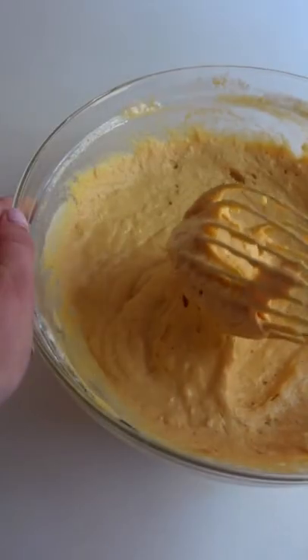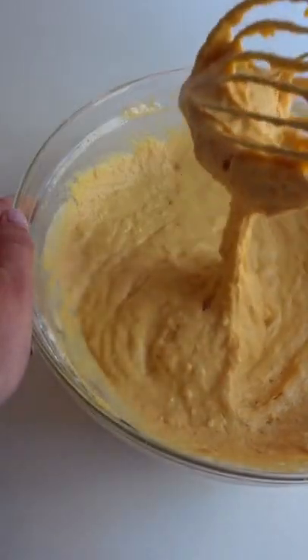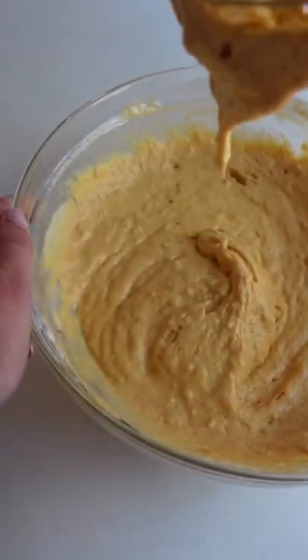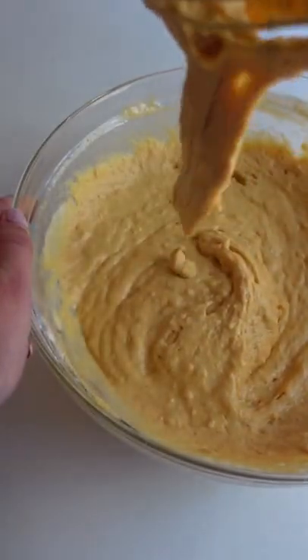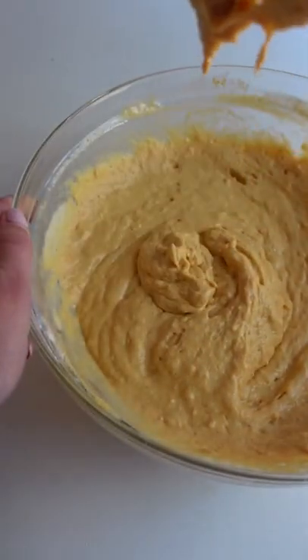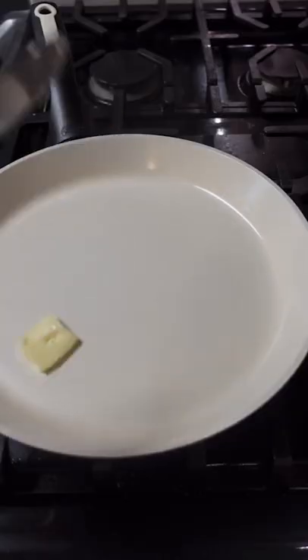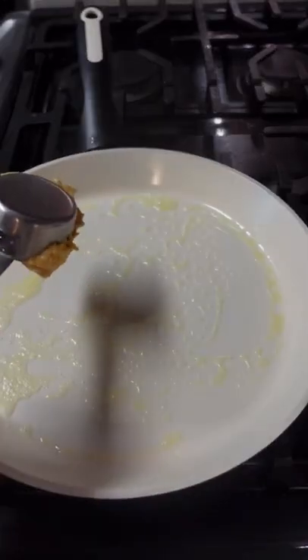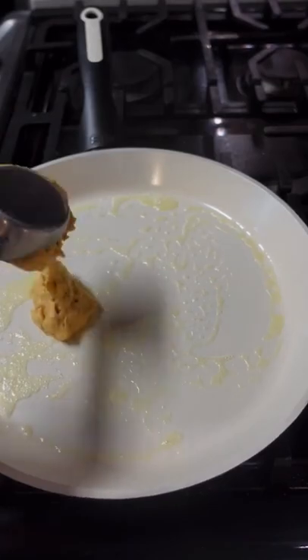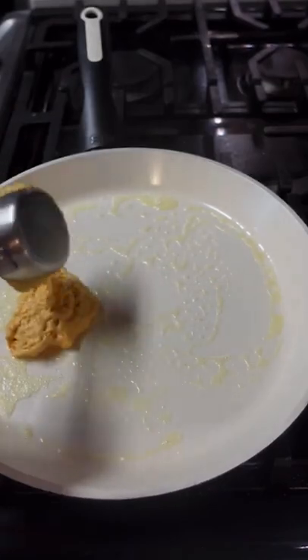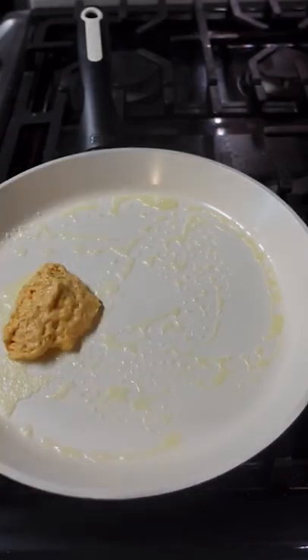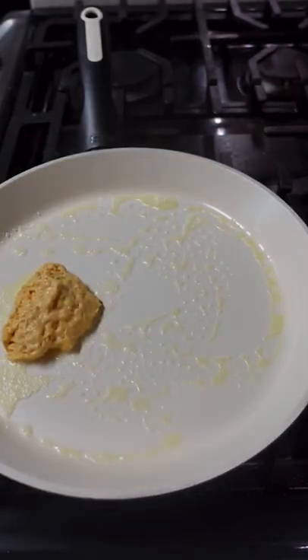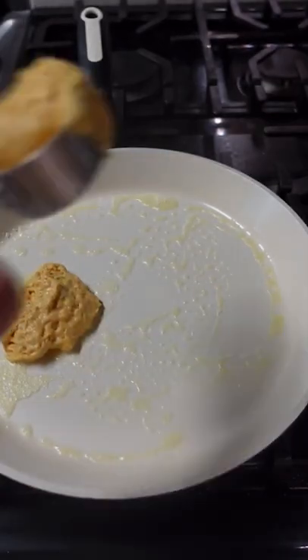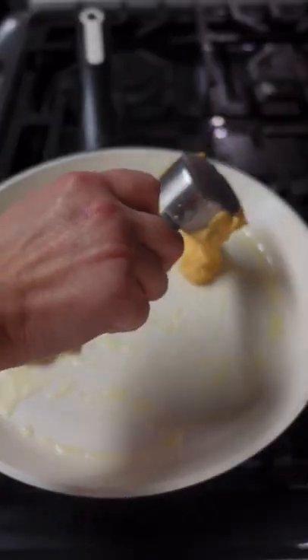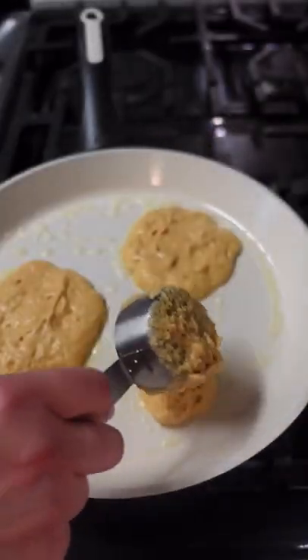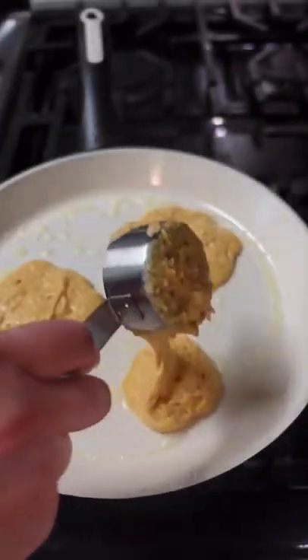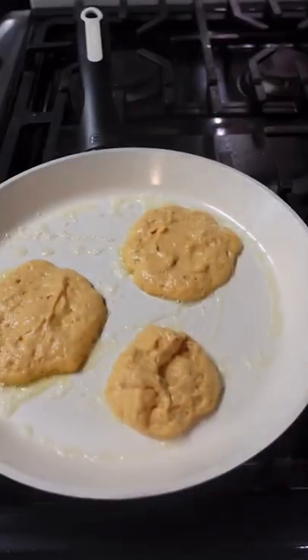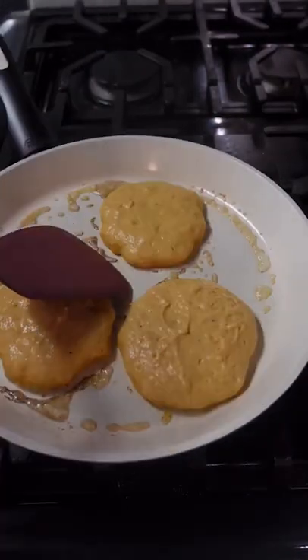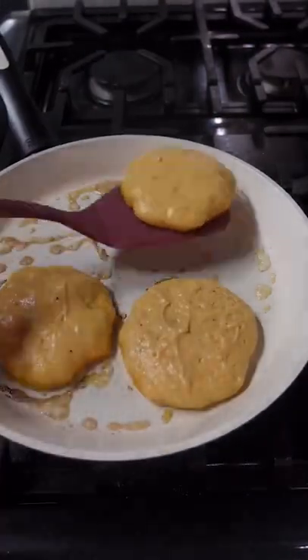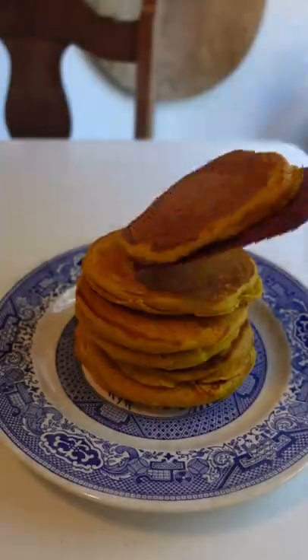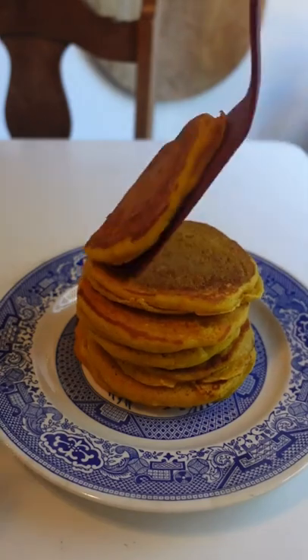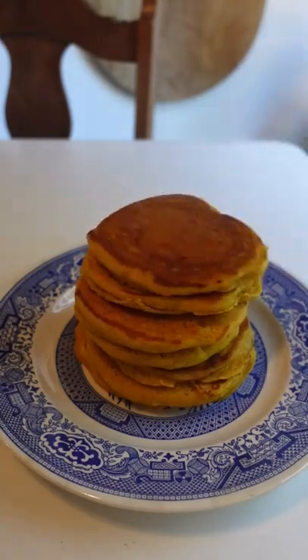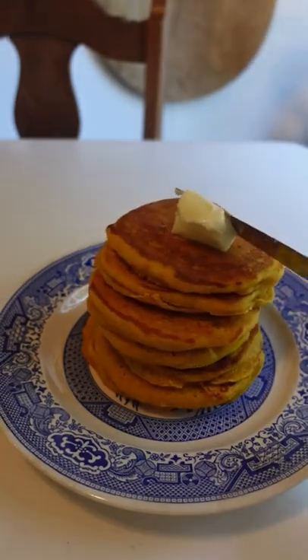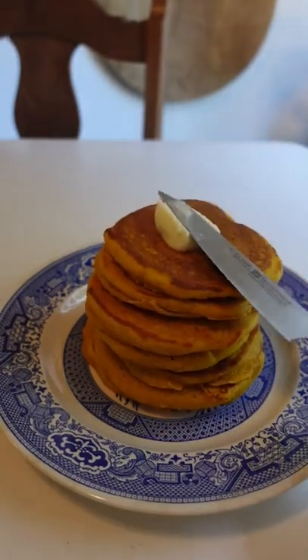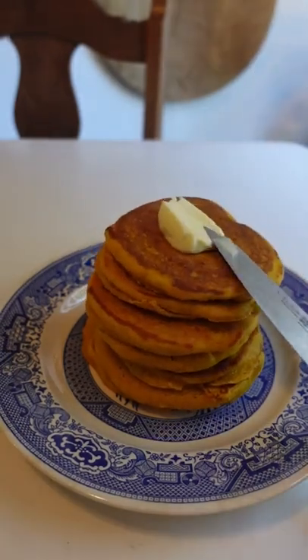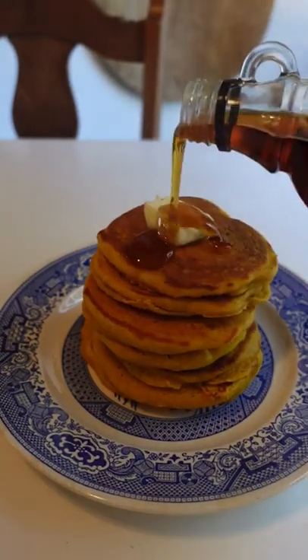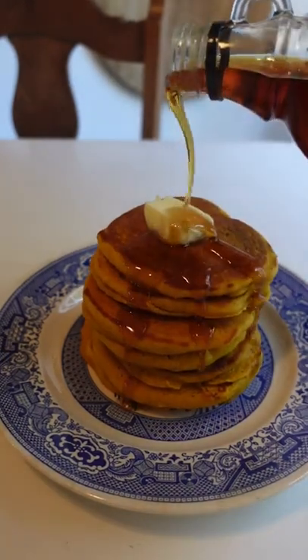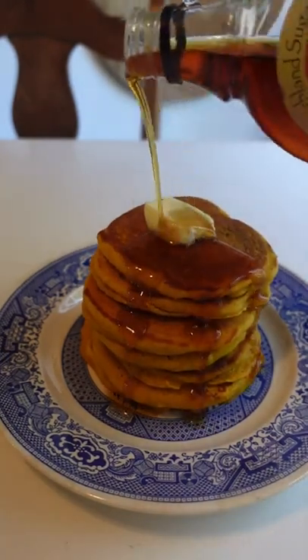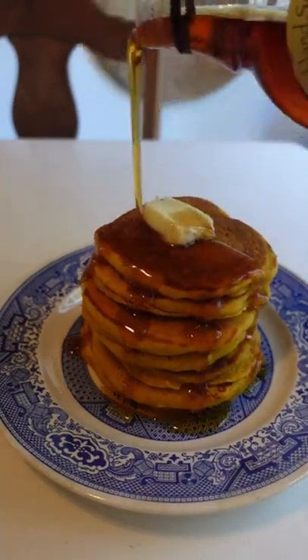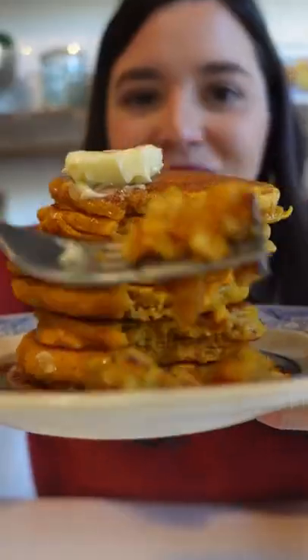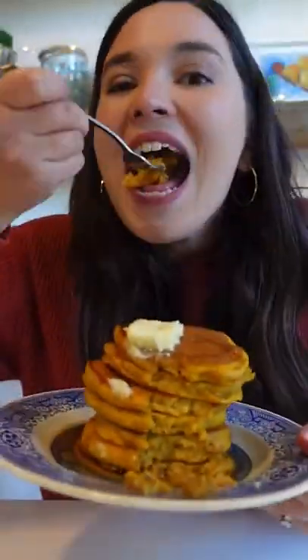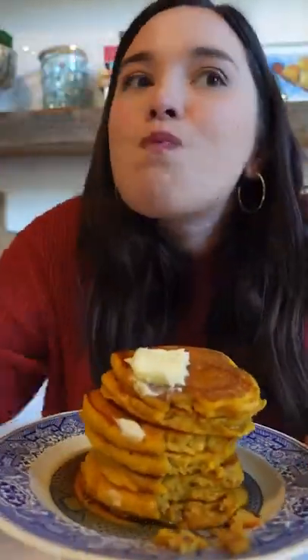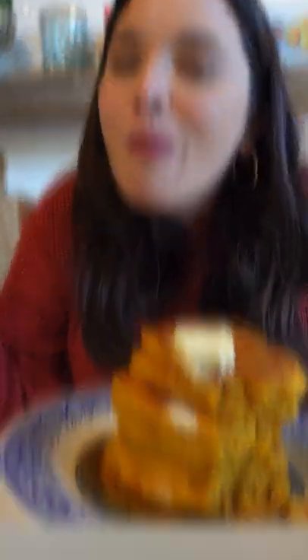Add in buttermilk and eggs and whisk until just combined — the batter should be lumpy. Heat up a griddle or nonstick pan and cook them just like you would regular pancakes. Top with your favorite toppings and enjoy.